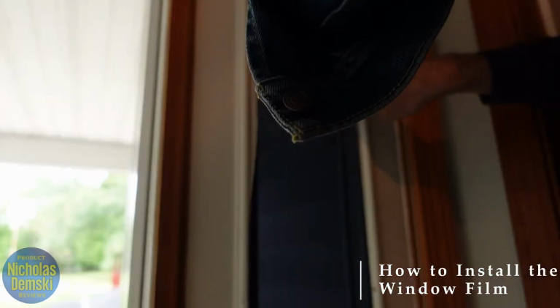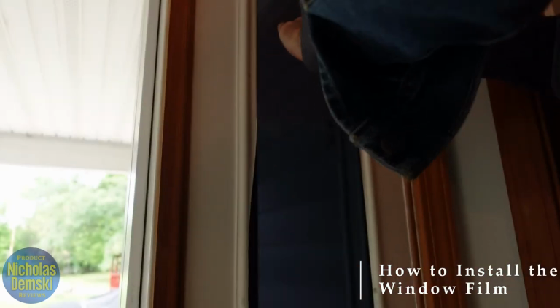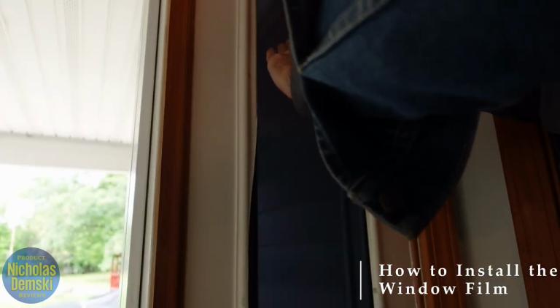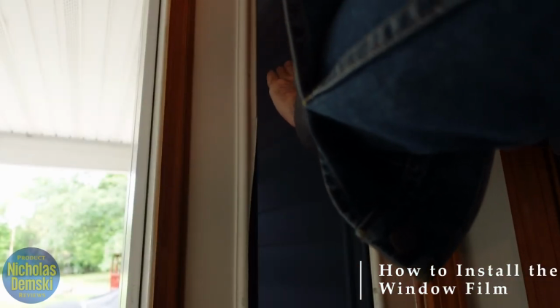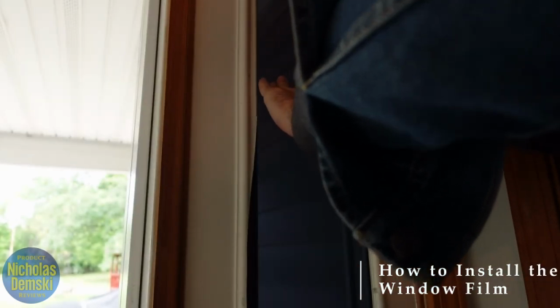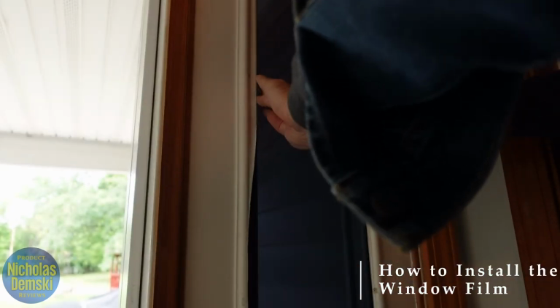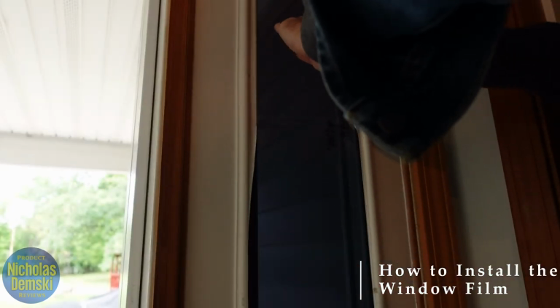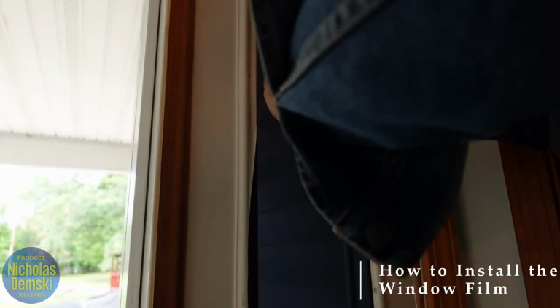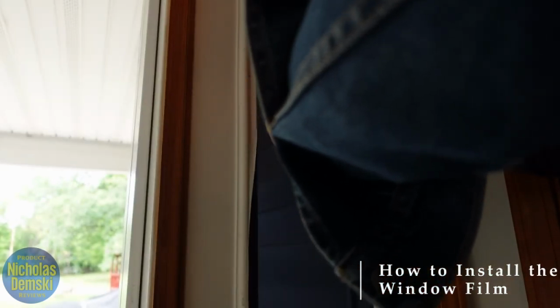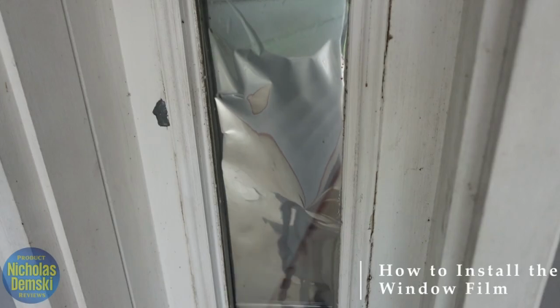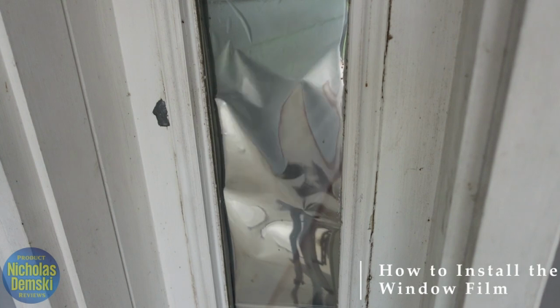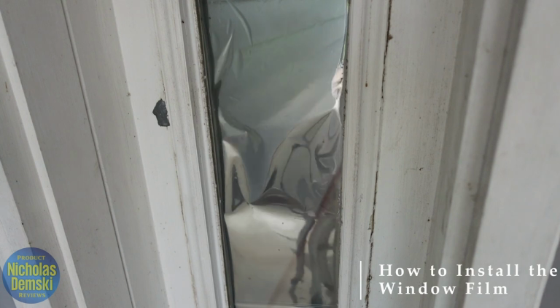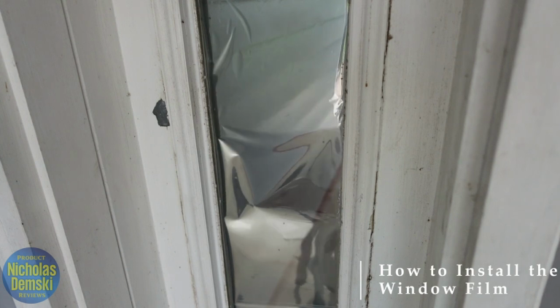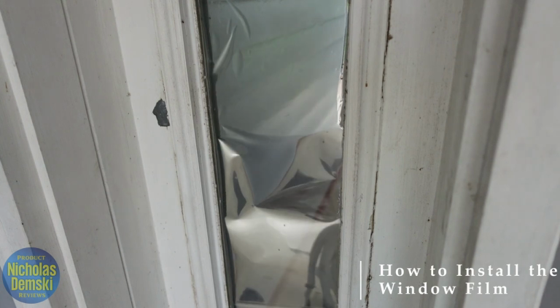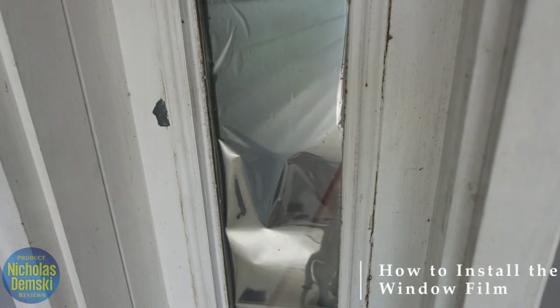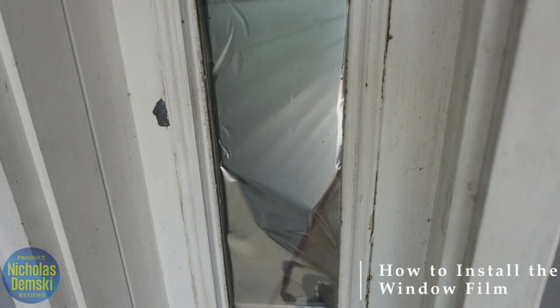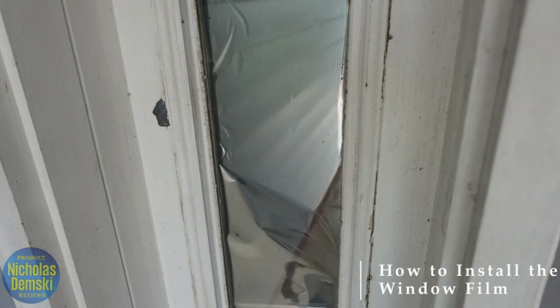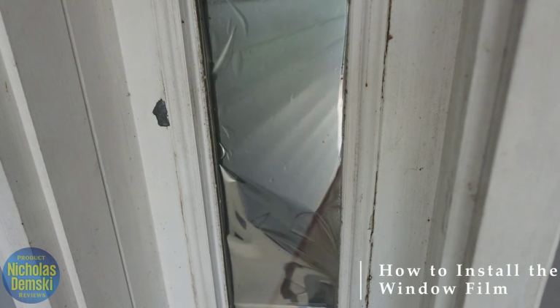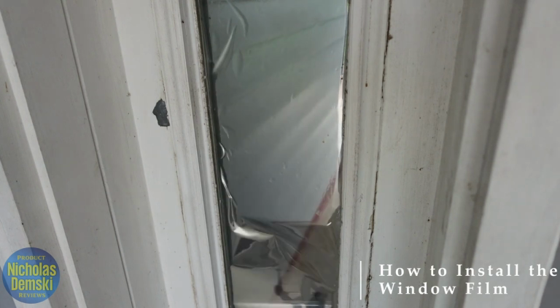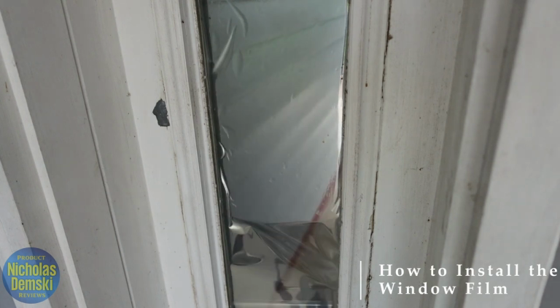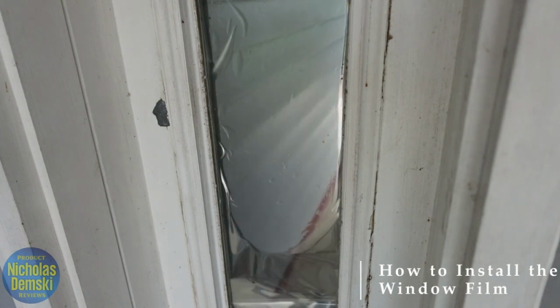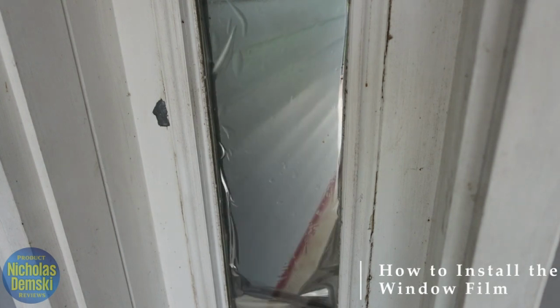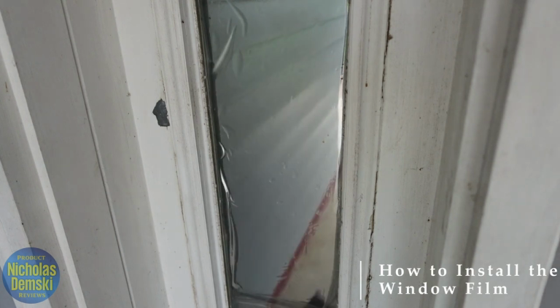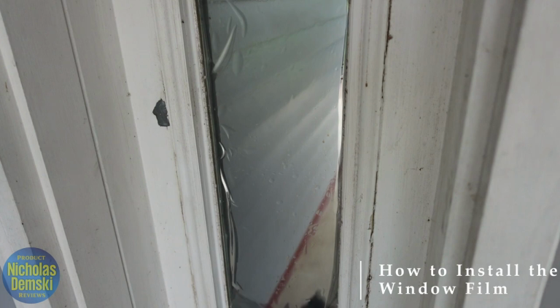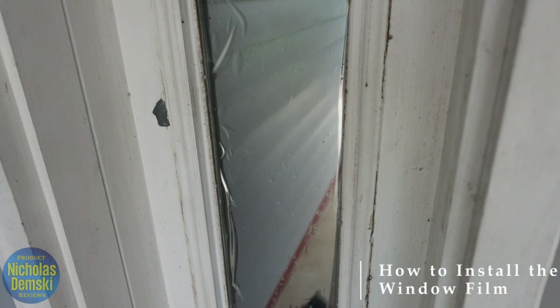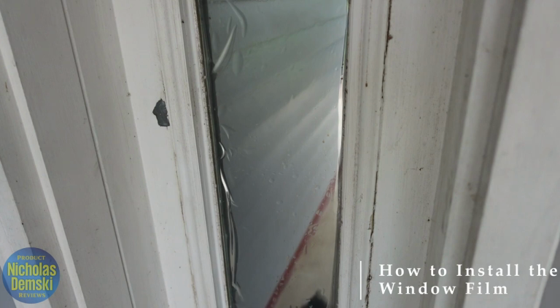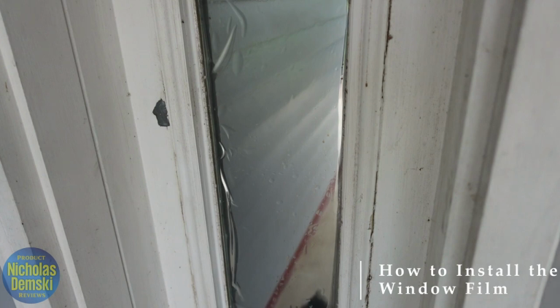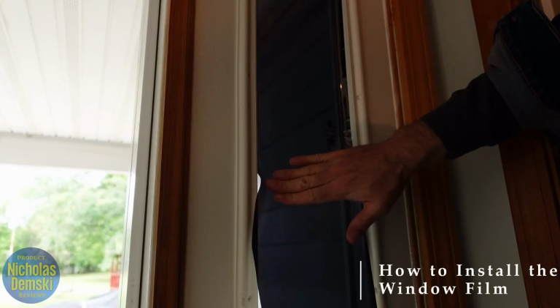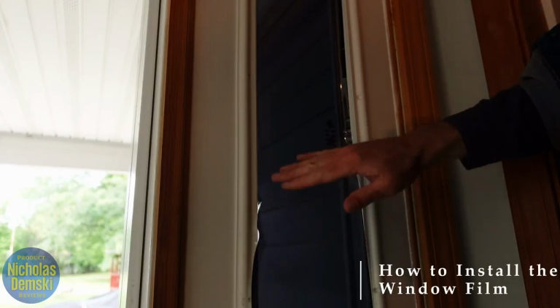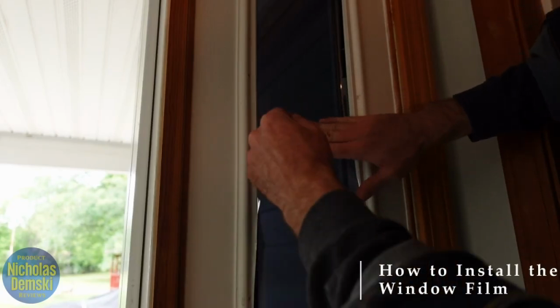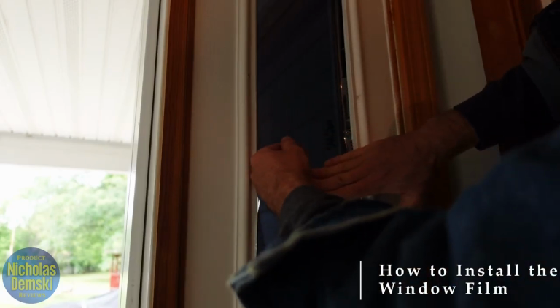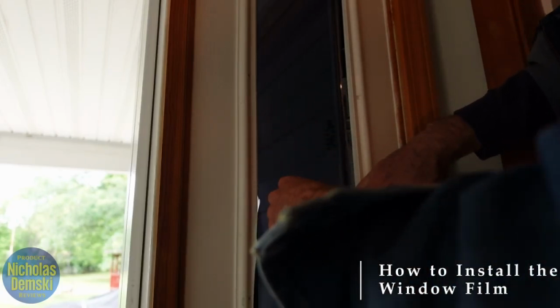You can see I'm pushing down in the middle and then pushing out to keep out any bubbles as it goes down. Then I'll further peel back that under layer of plastic, push down in the middle and out, down in the middle and out.